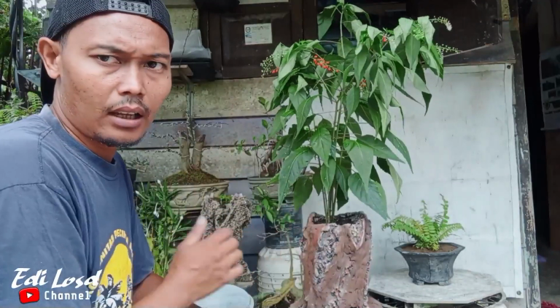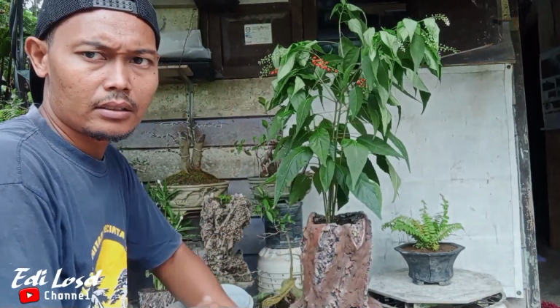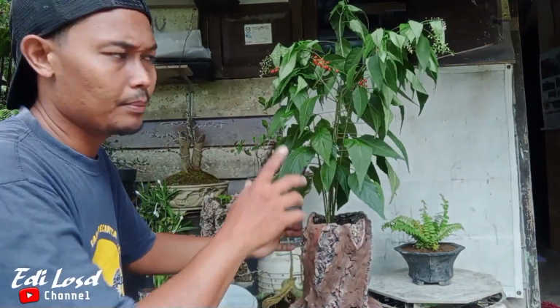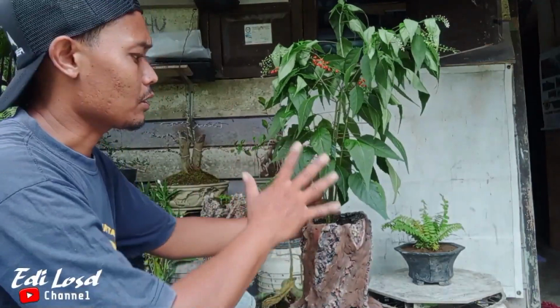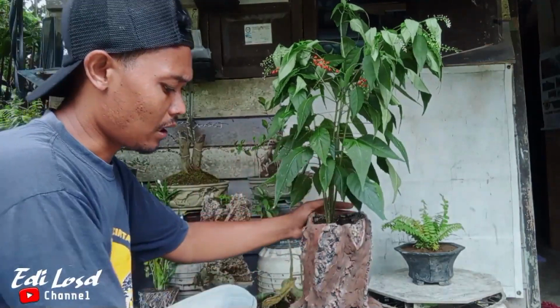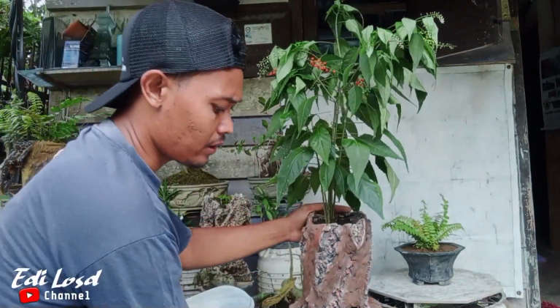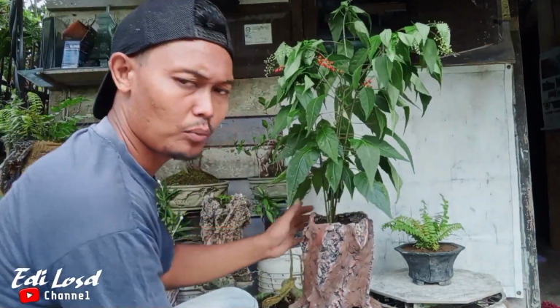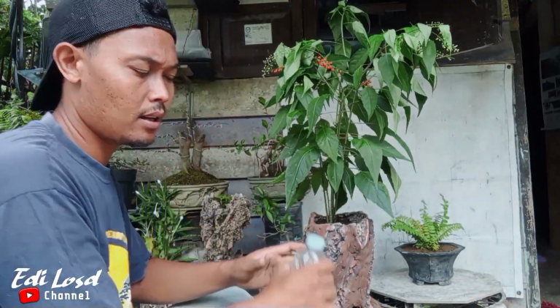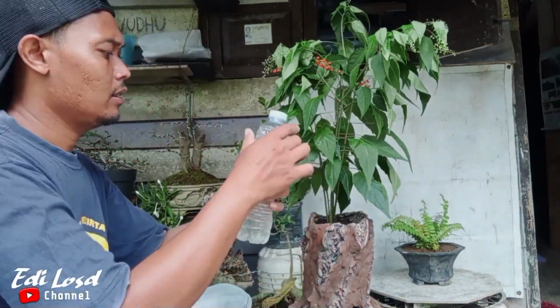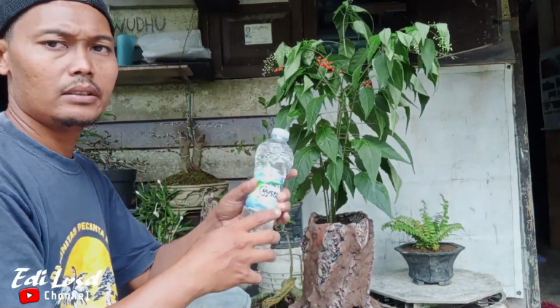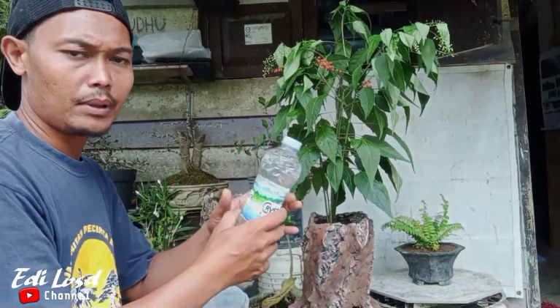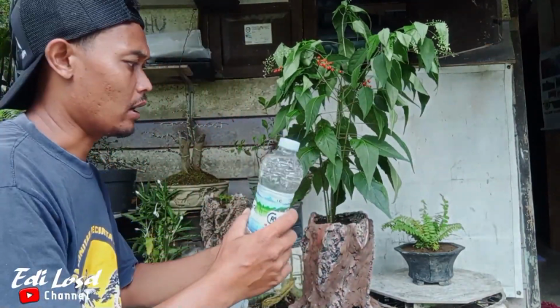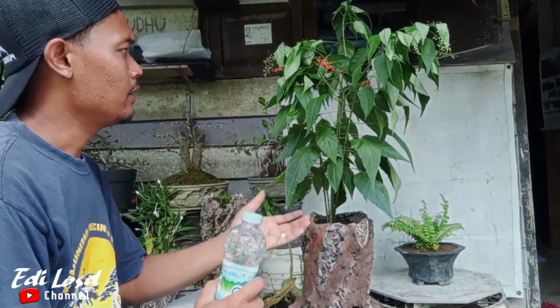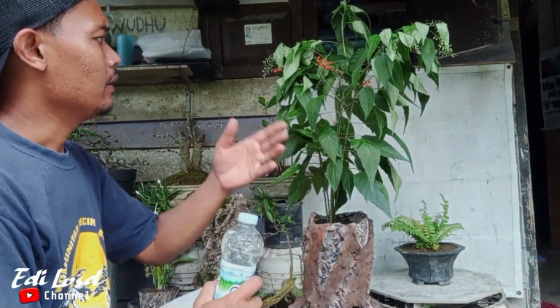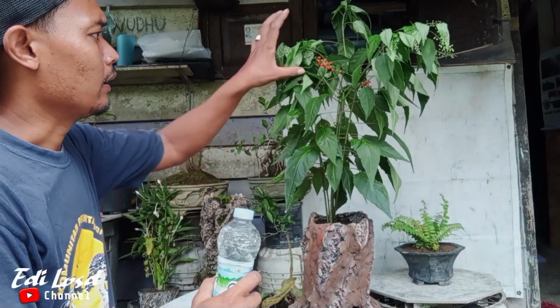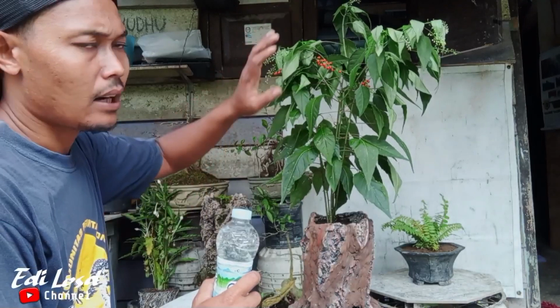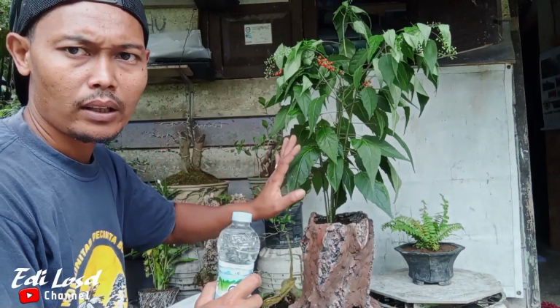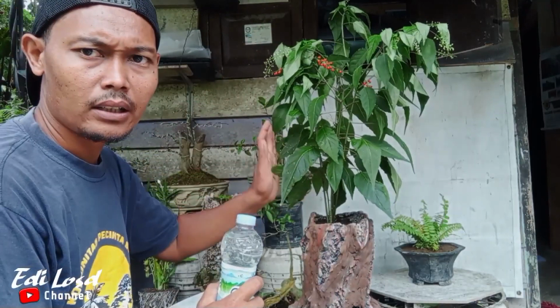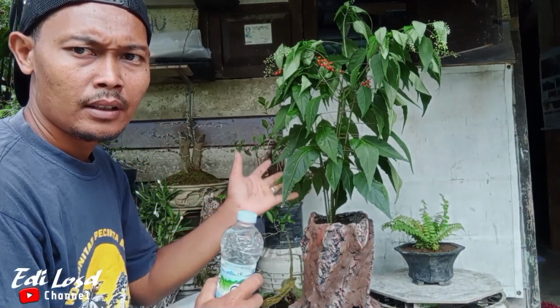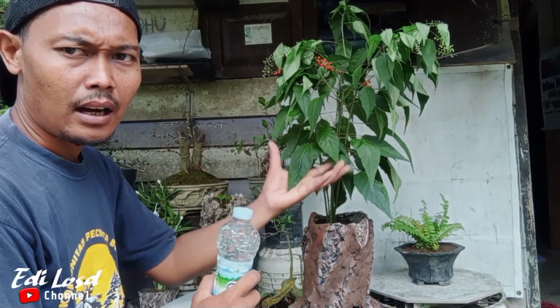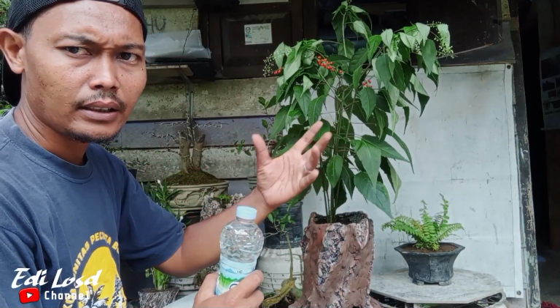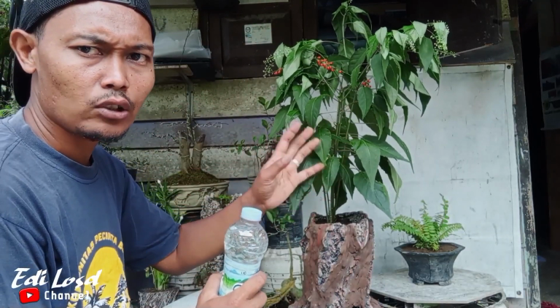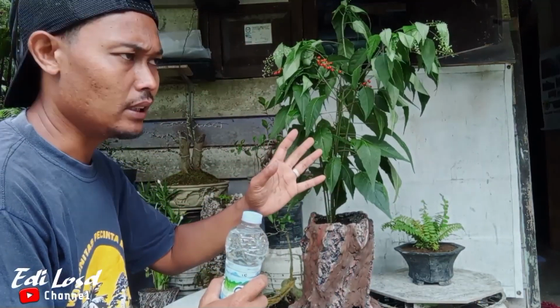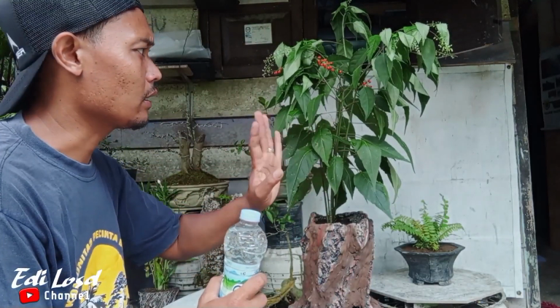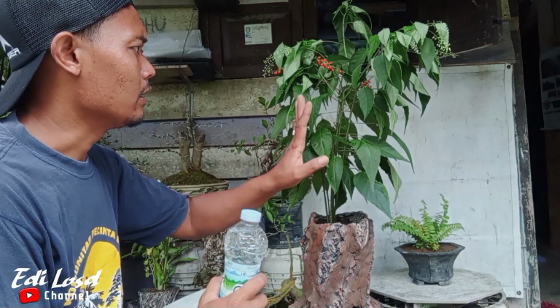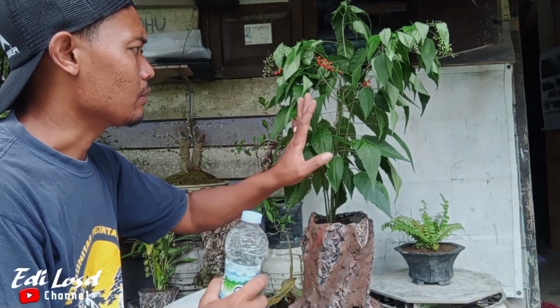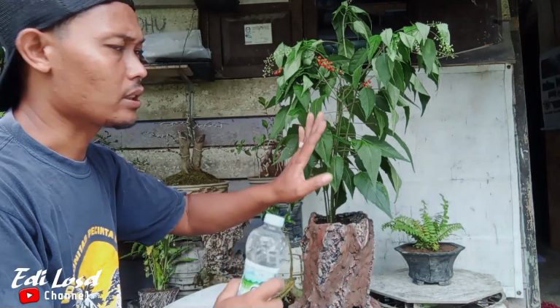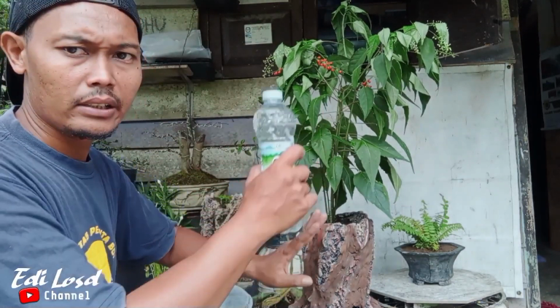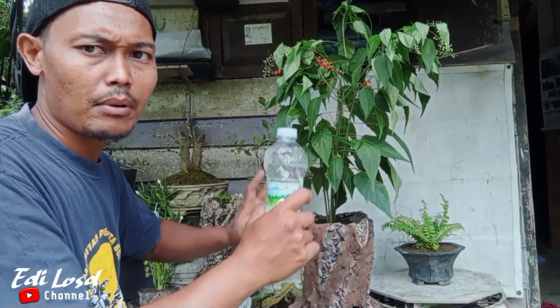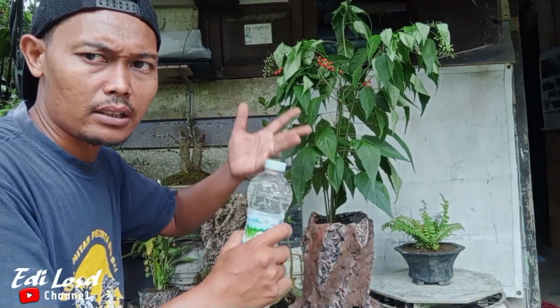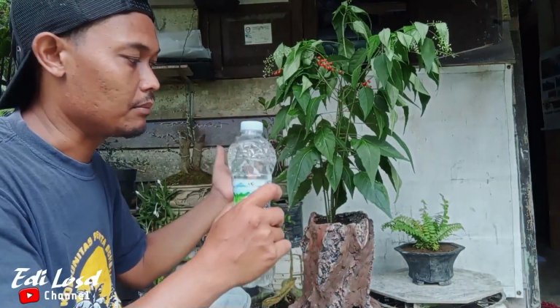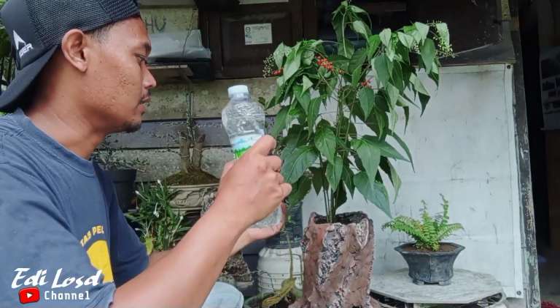Setelah selesai proses penanaman, jangan lupa disiram ya. Ini jangan khawatir keadaannya layu seperti ini. Nanti semoga setelah disiram, akan segar kembali.